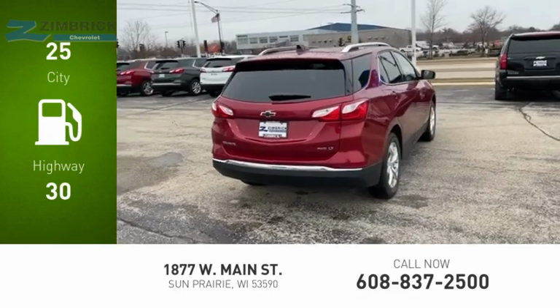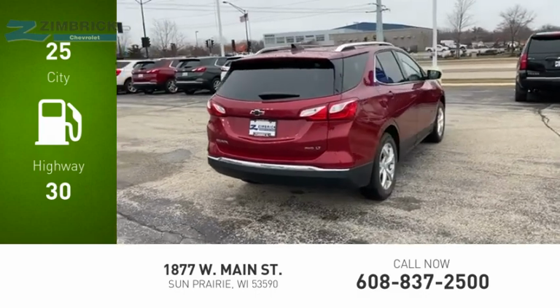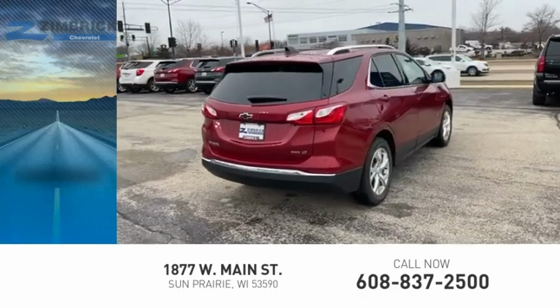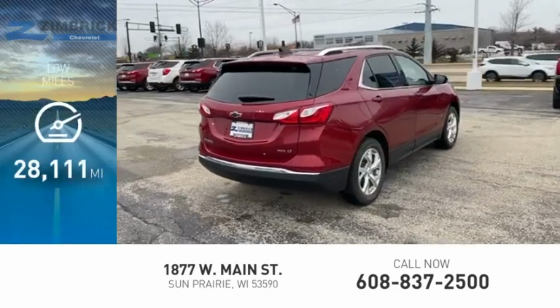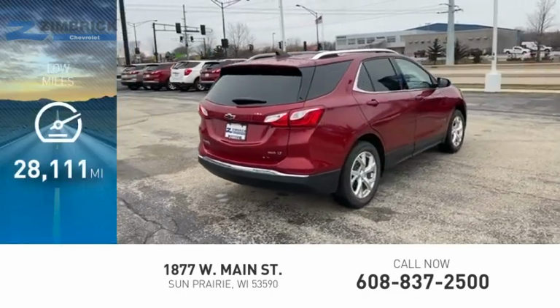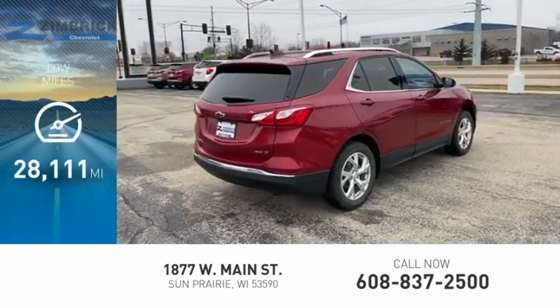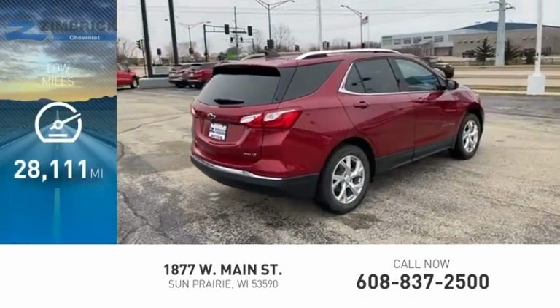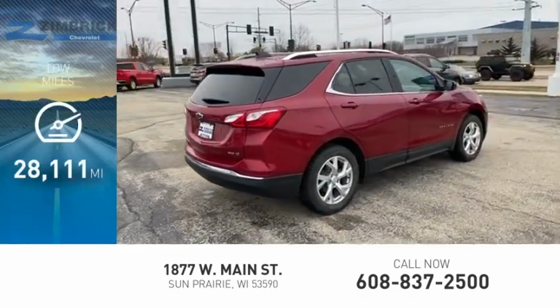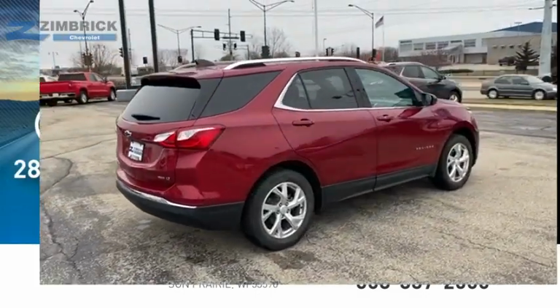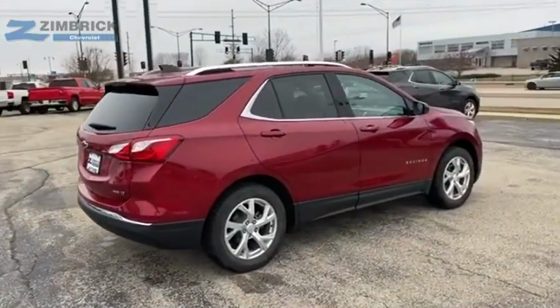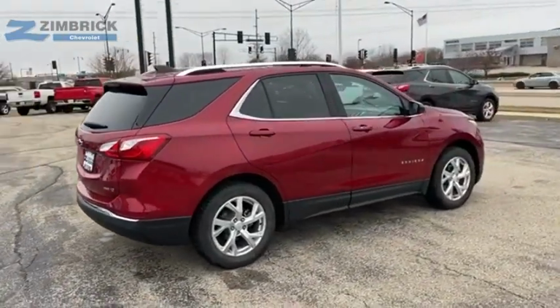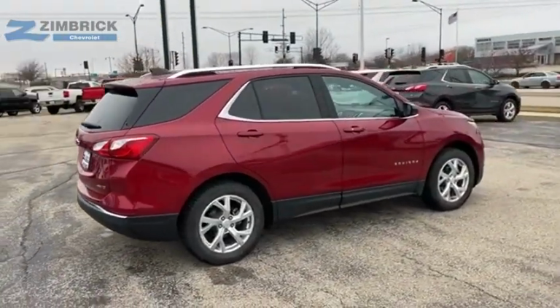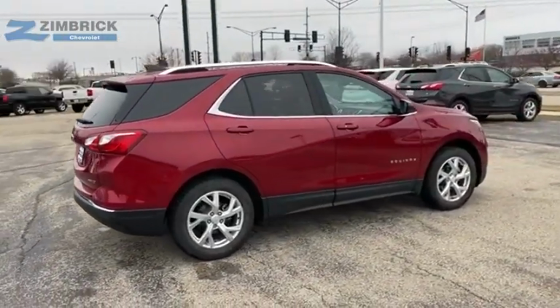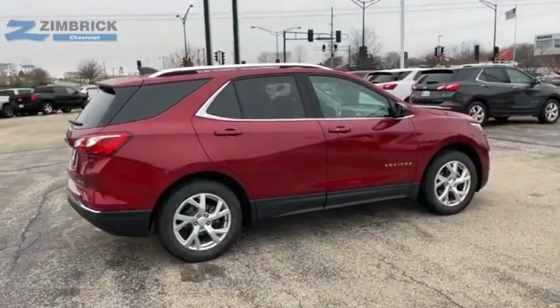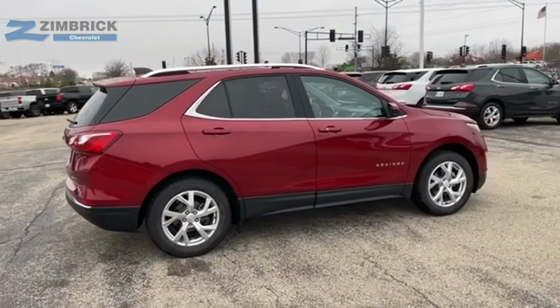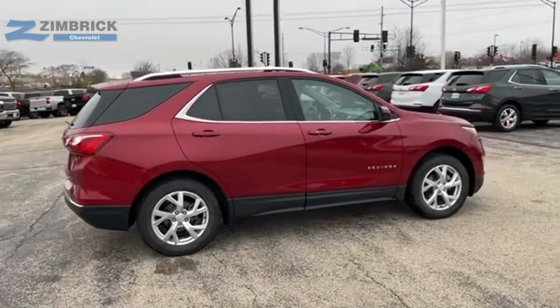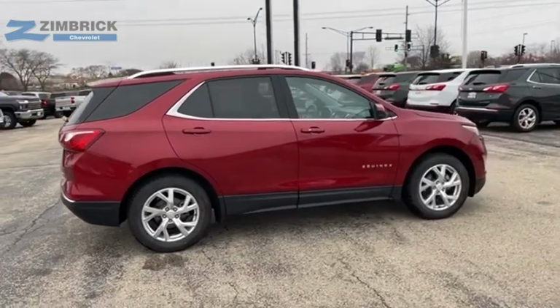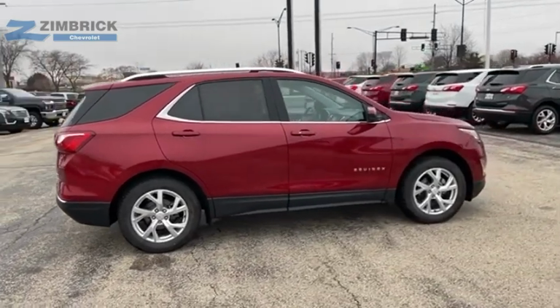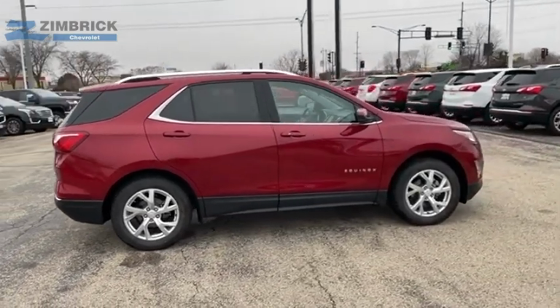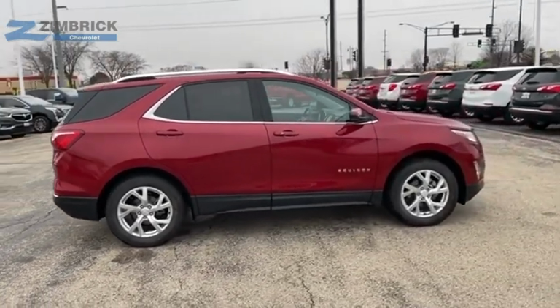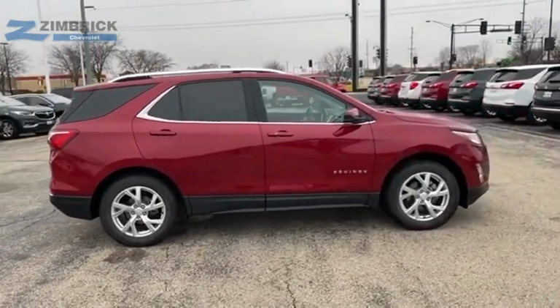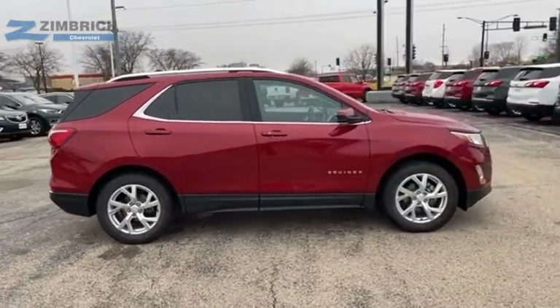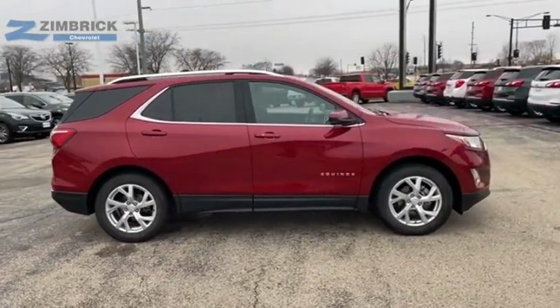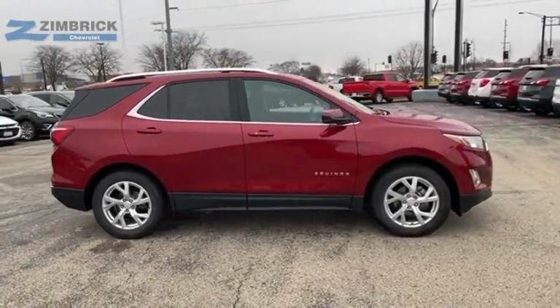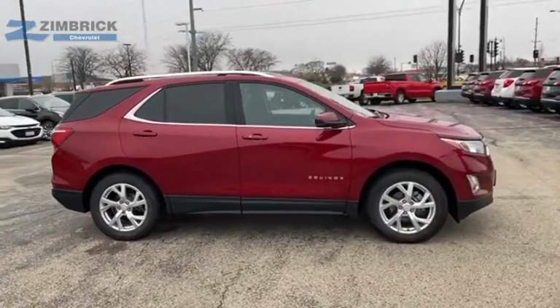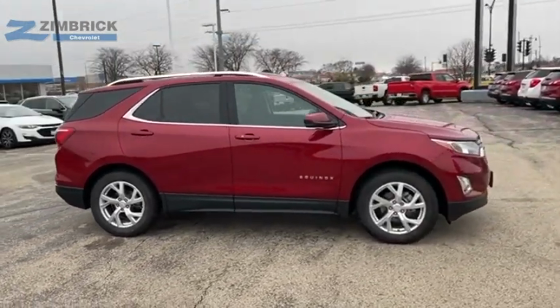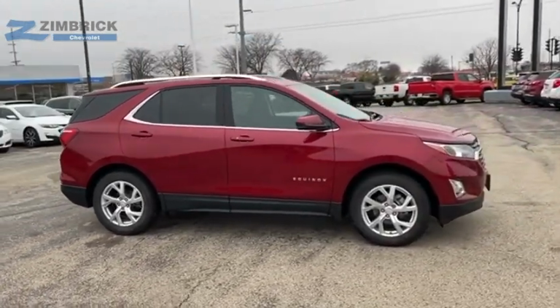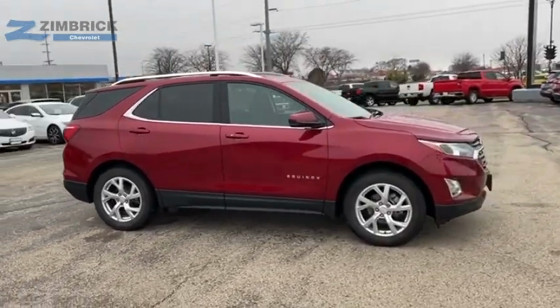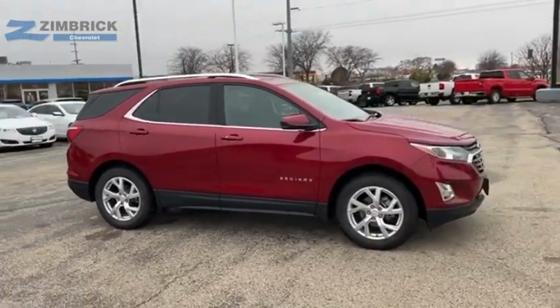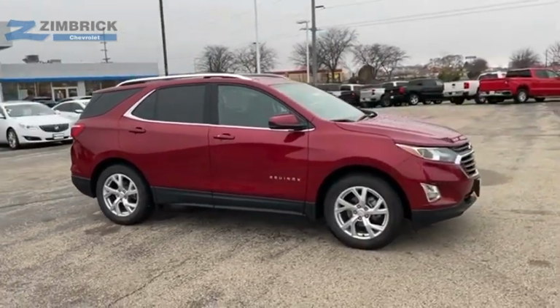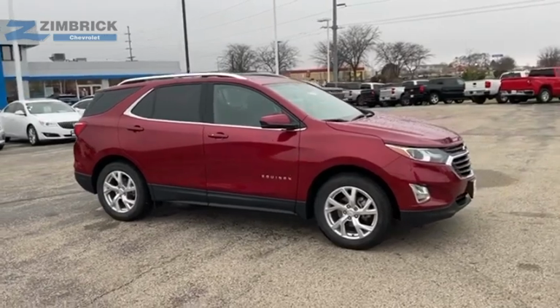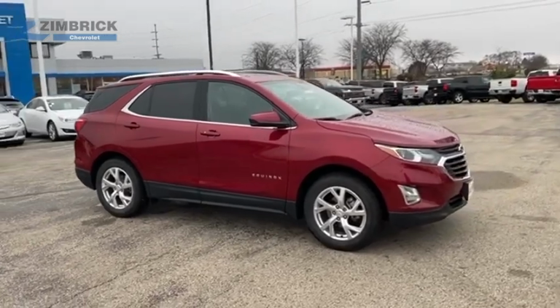This vehicle has less than 30,000 miles. Fuel efficiency, safety, and value equals the Chevy Equinox. Come see the car for yourself.